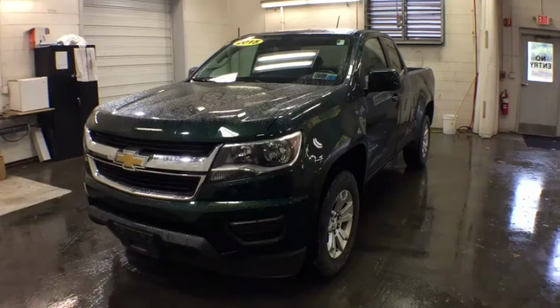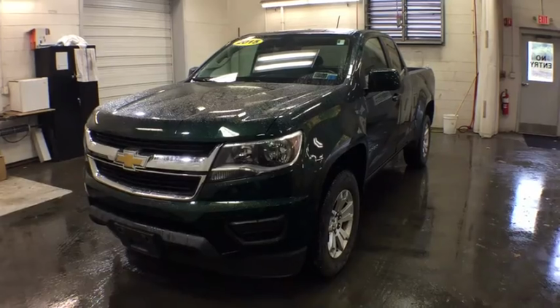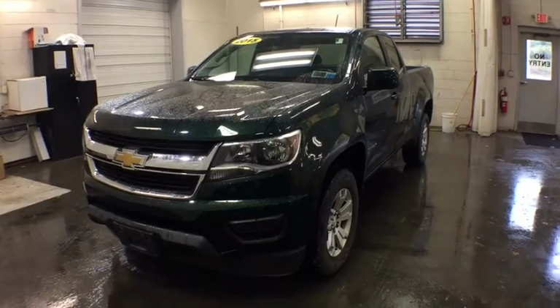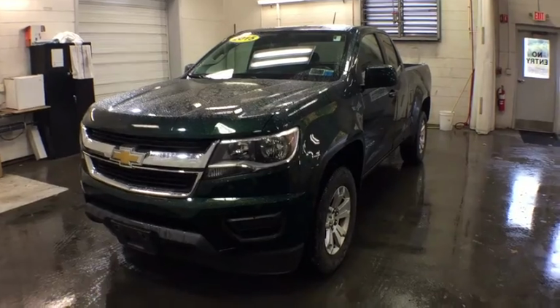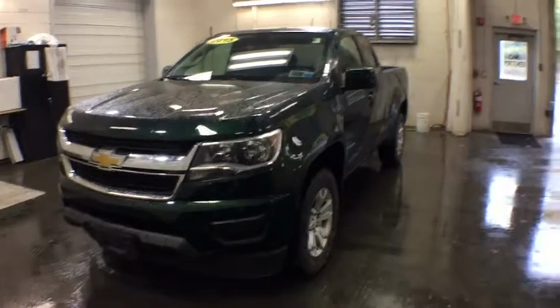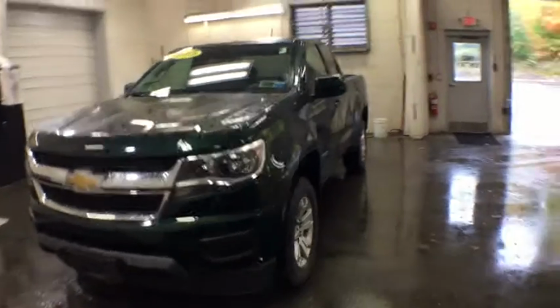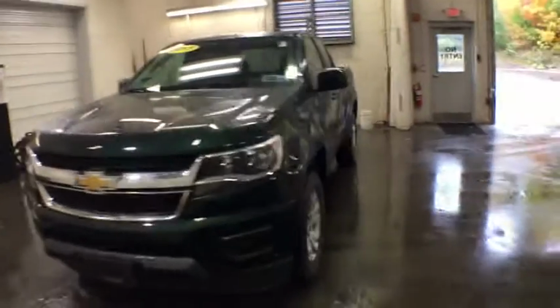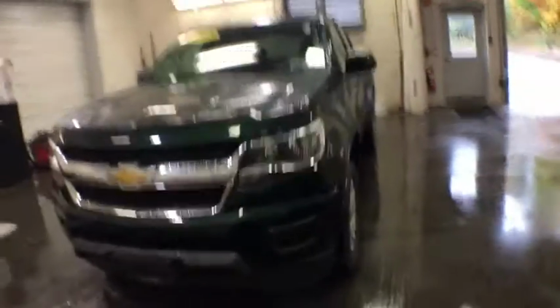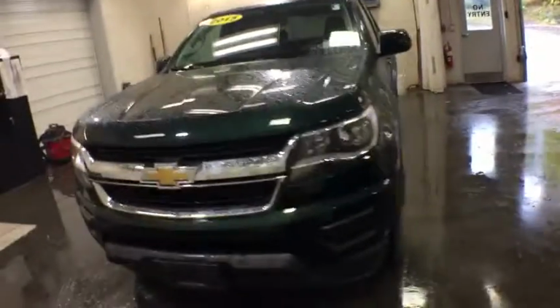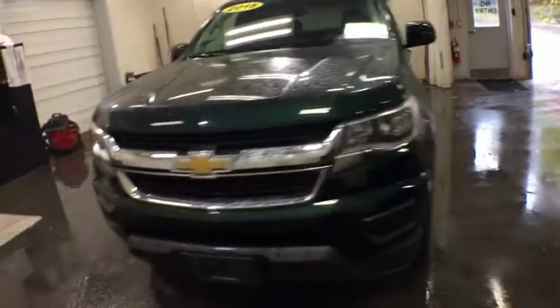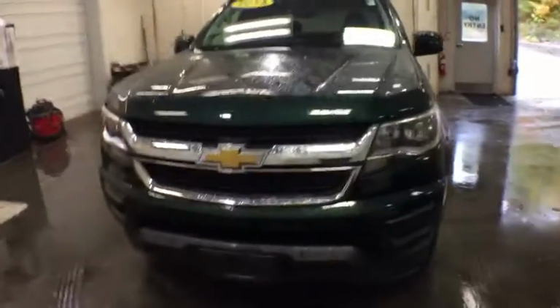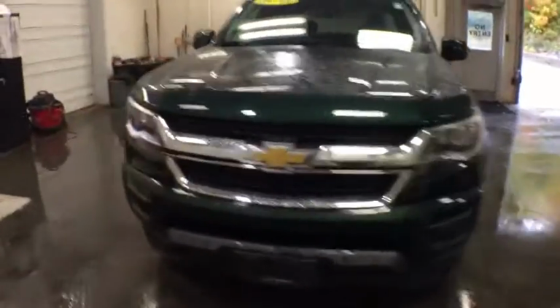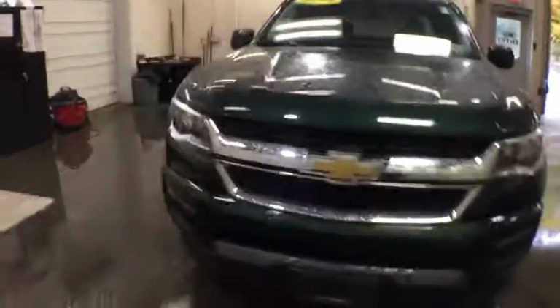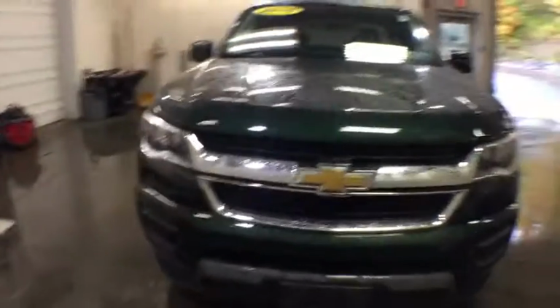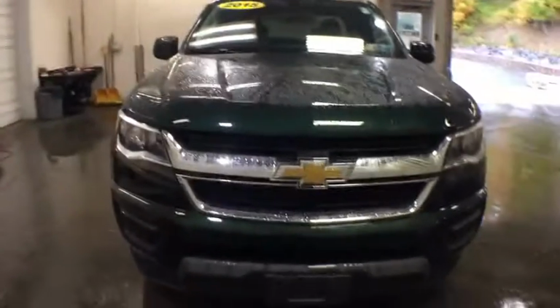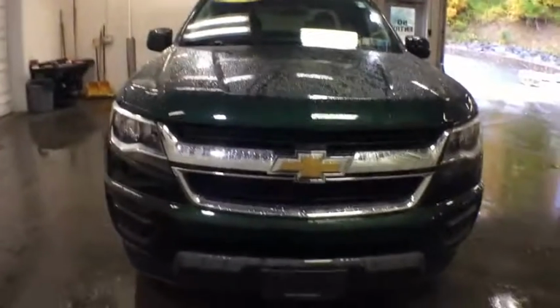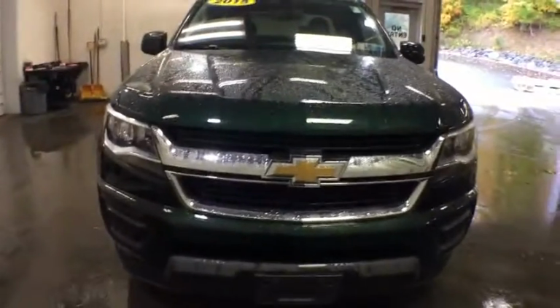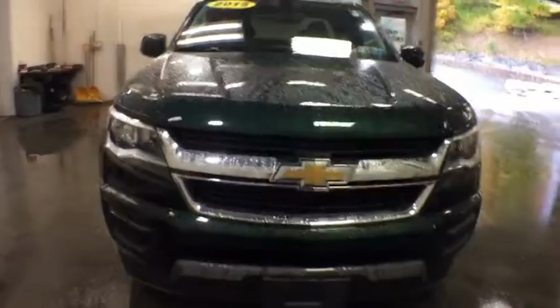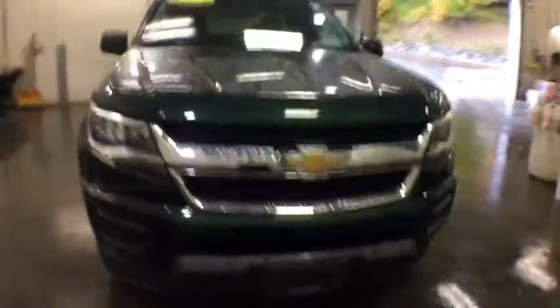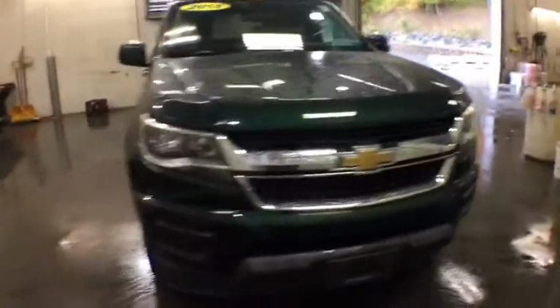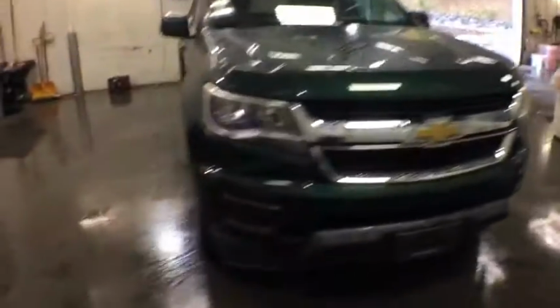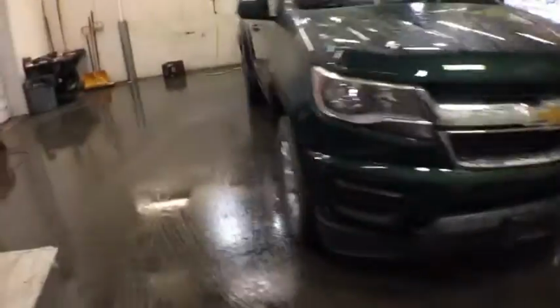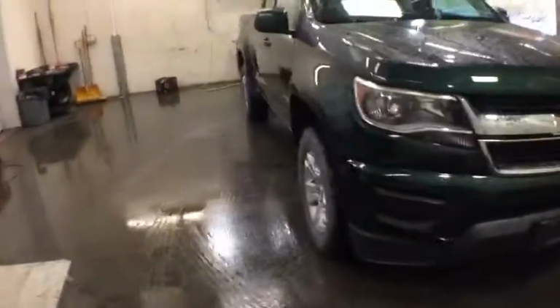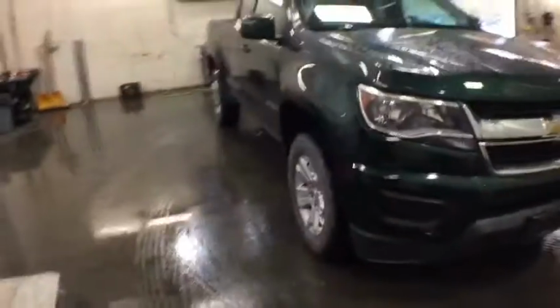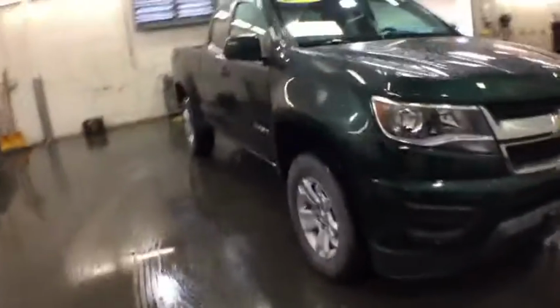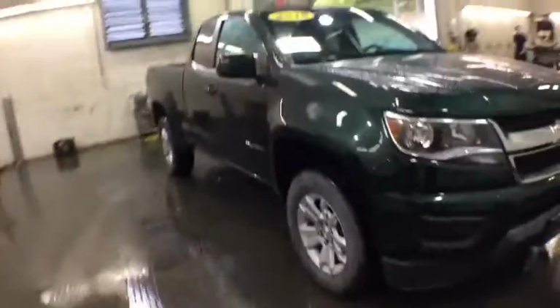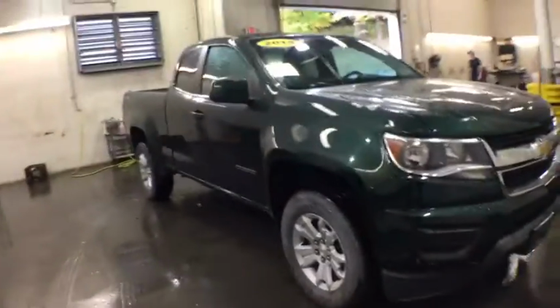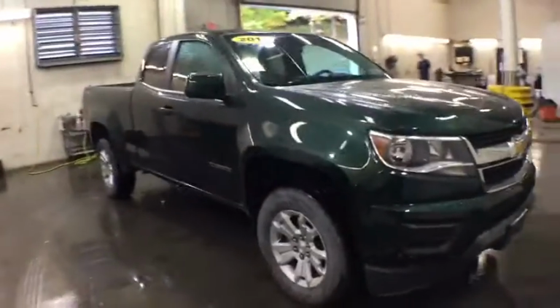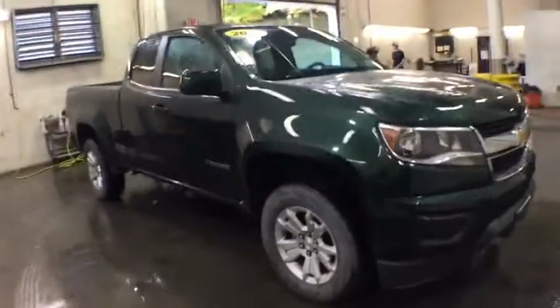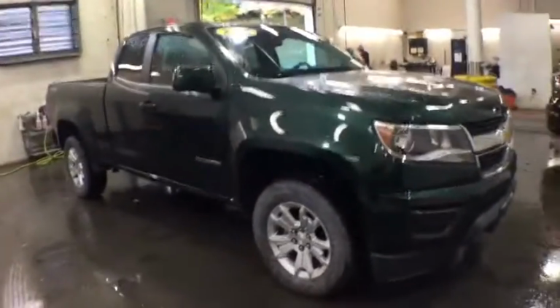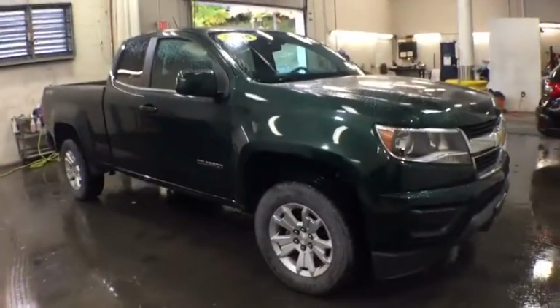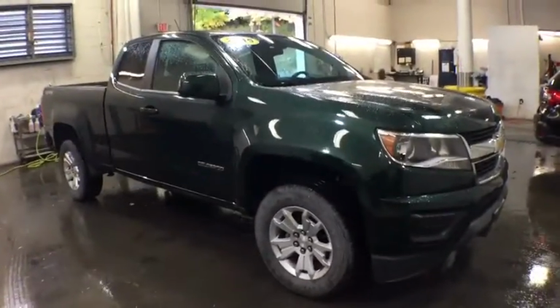Come test drive the 2015 Chevrolet Colorado. Great hauling capability, powerful, rugged, and a great Chevy price — Colorado is it.